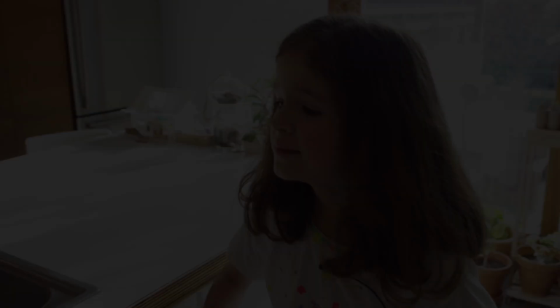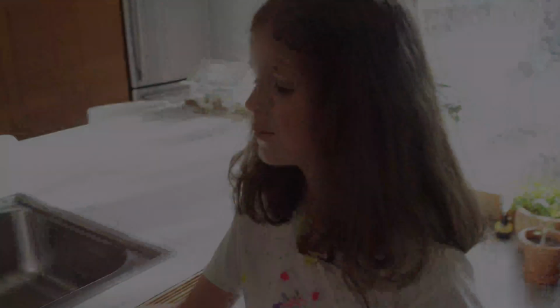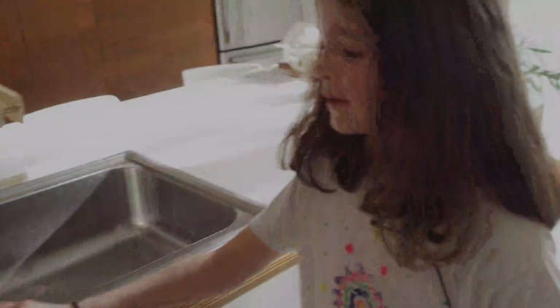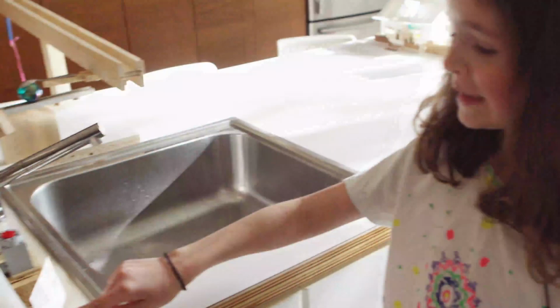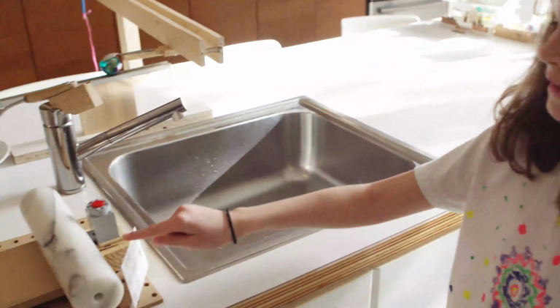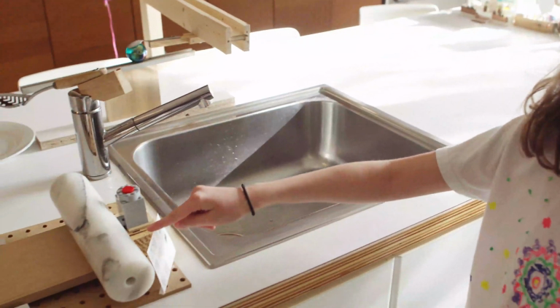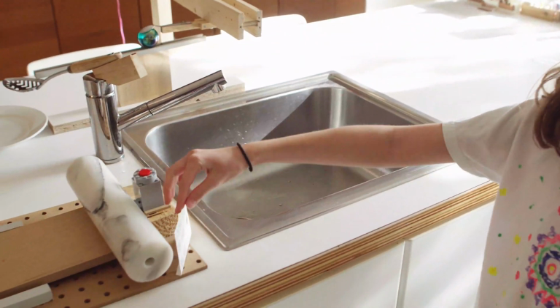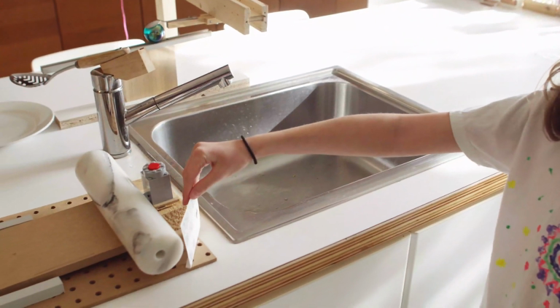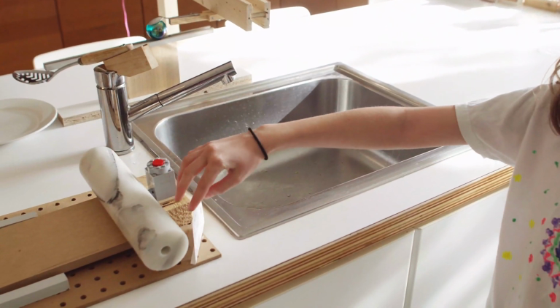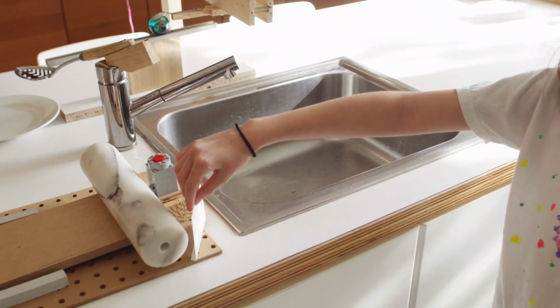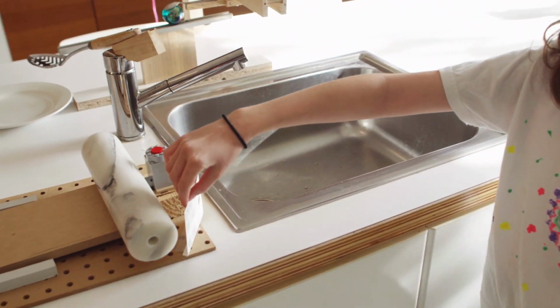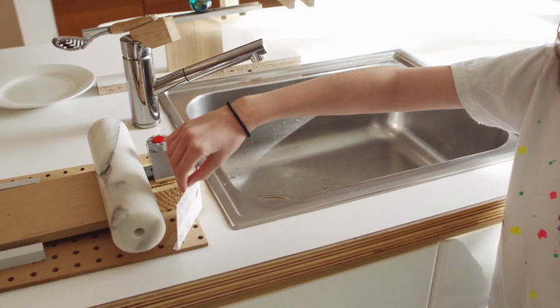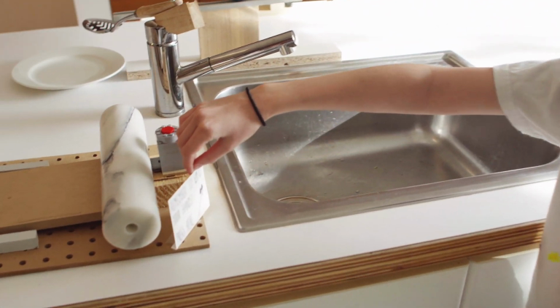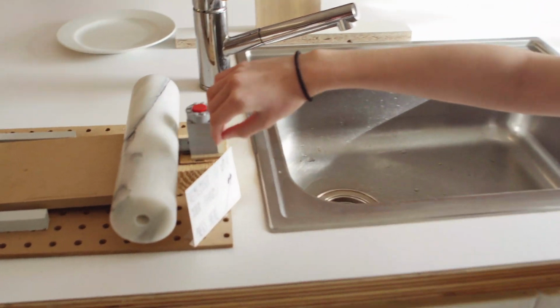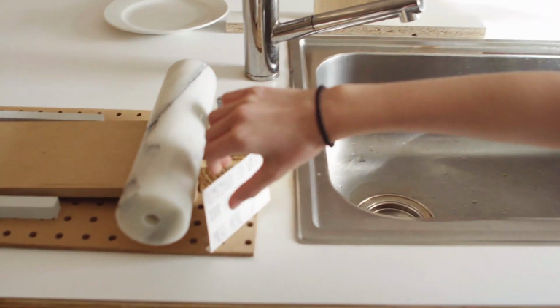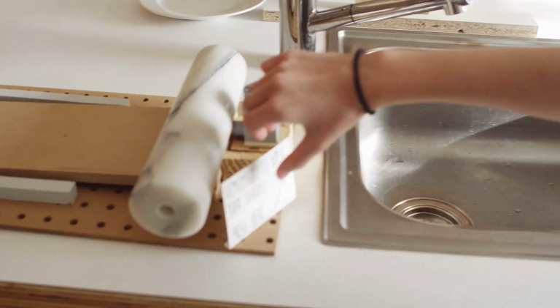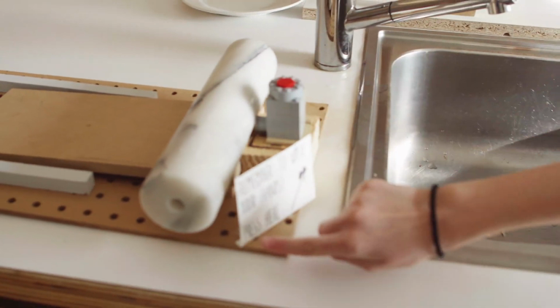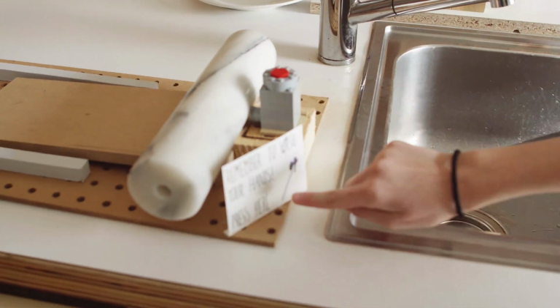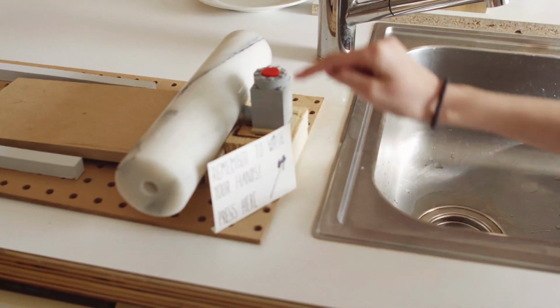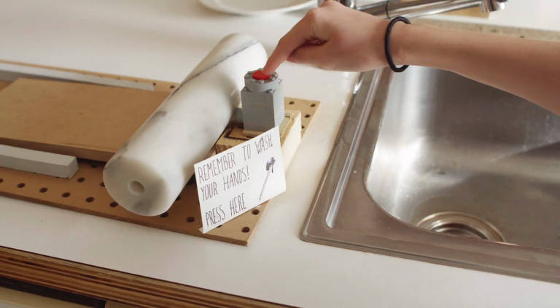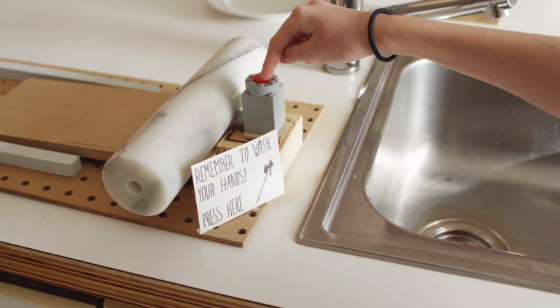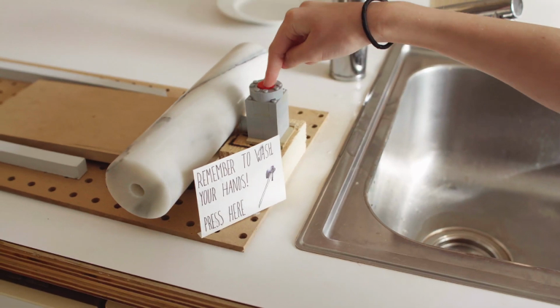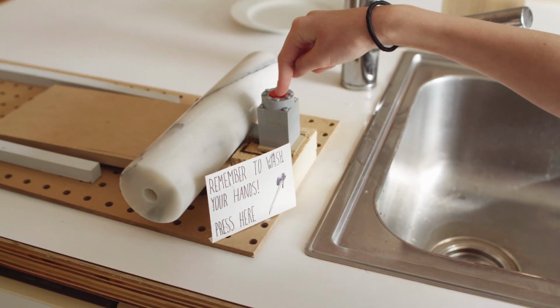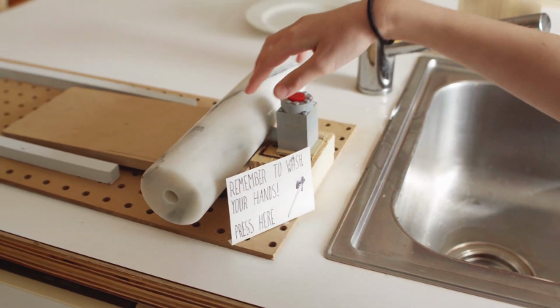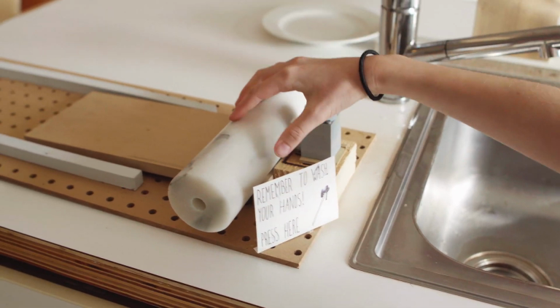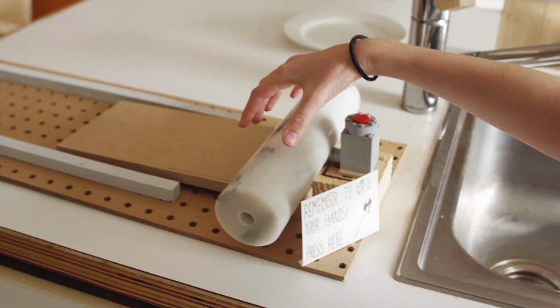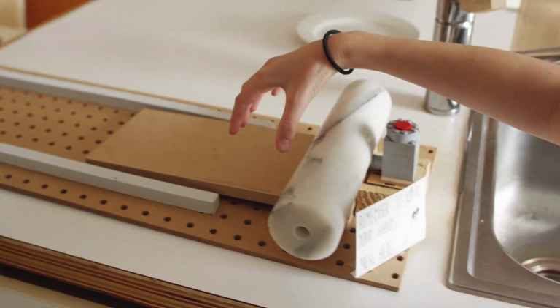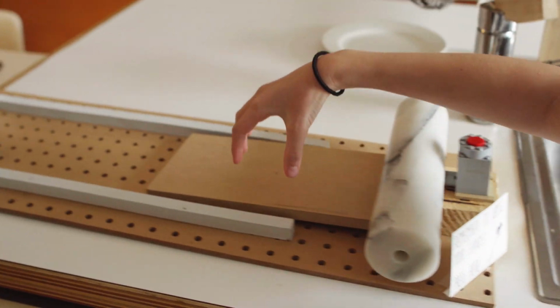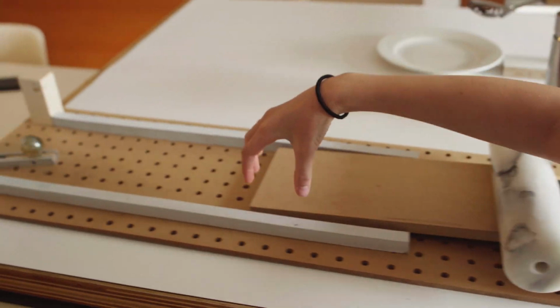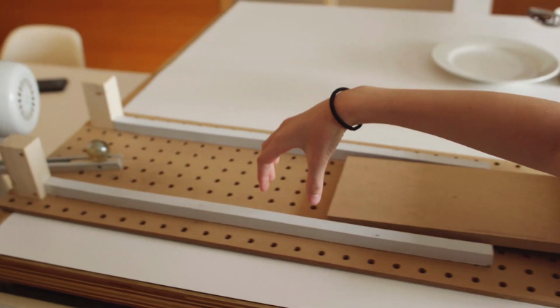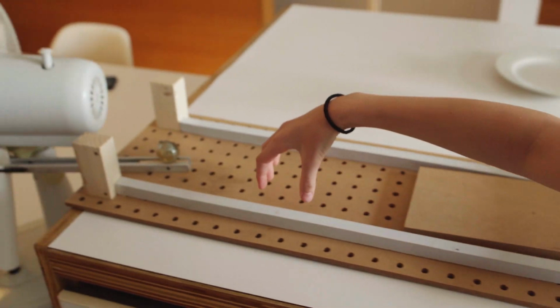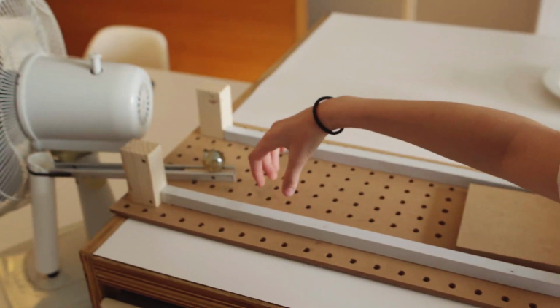So, you see, the sign said remember to wash your hands. Press here — the rolling pin is going to roll down here.